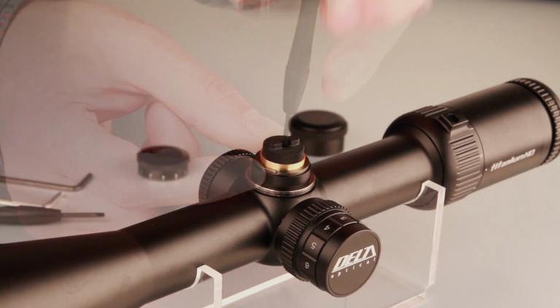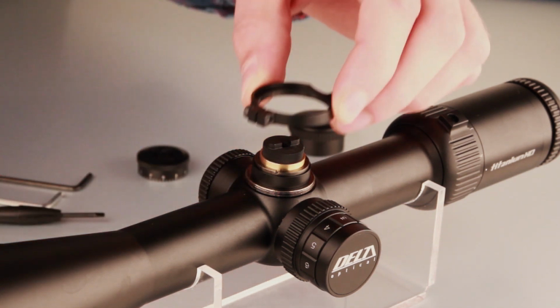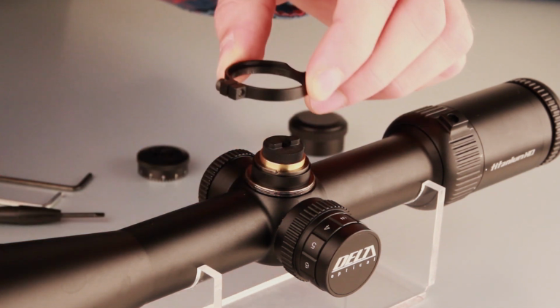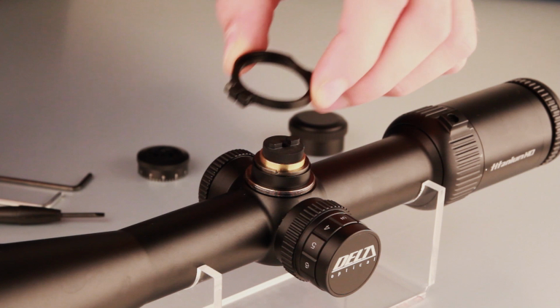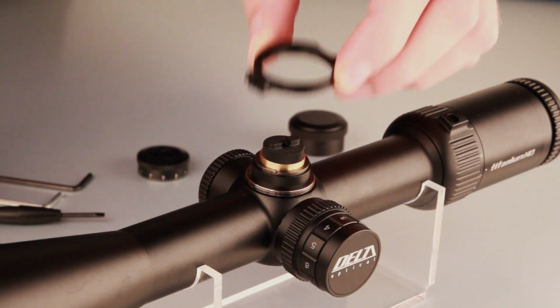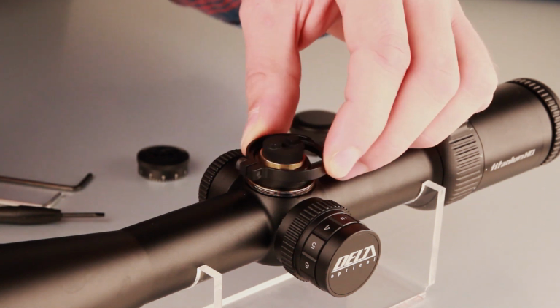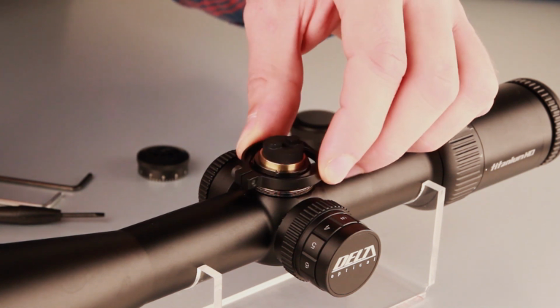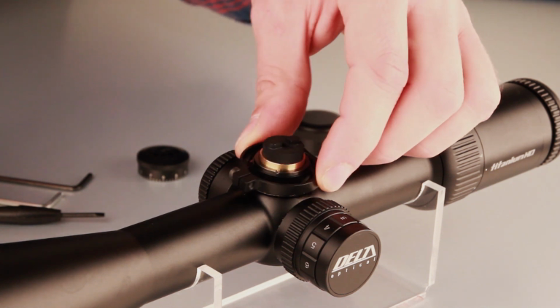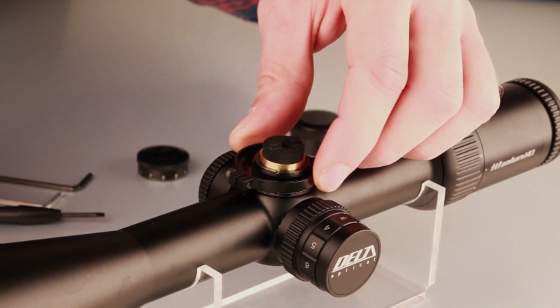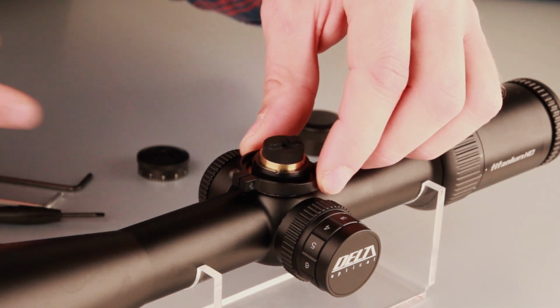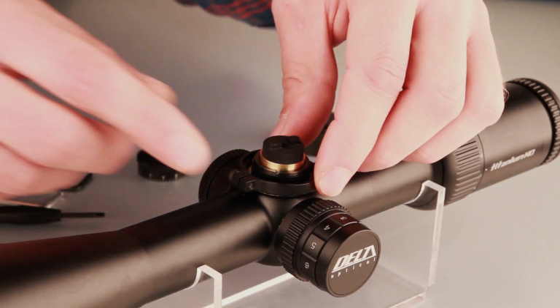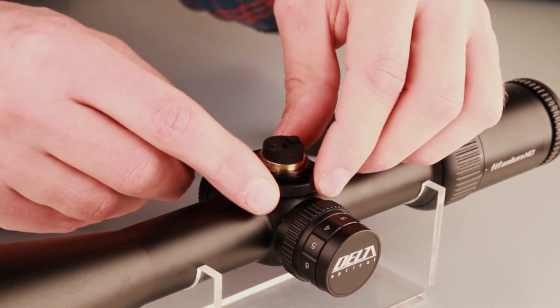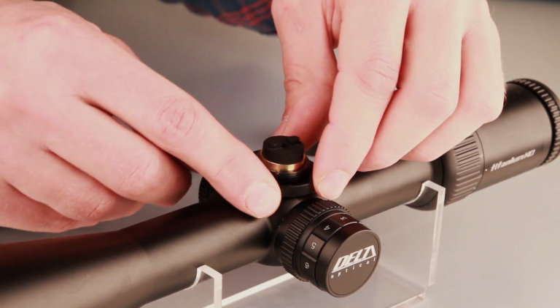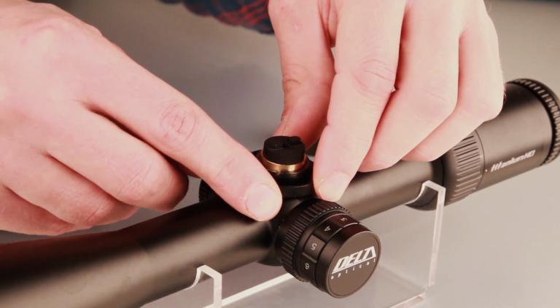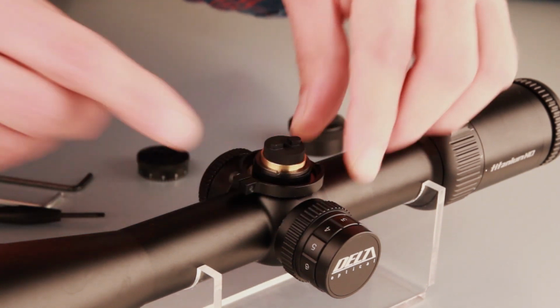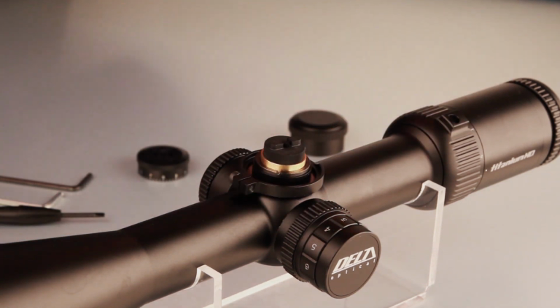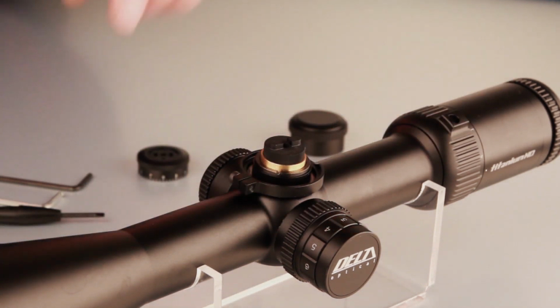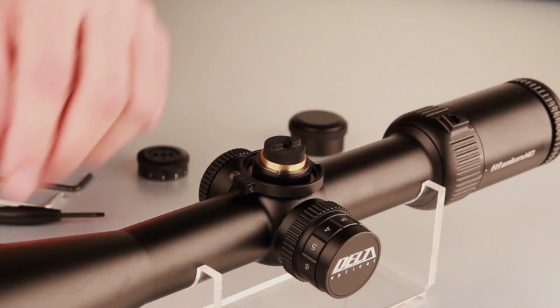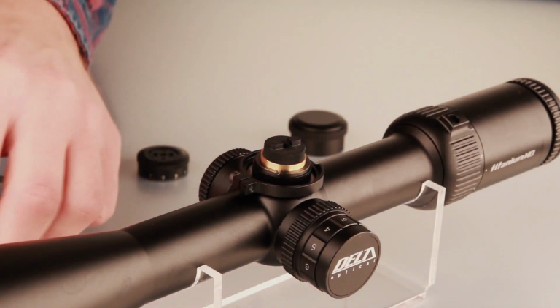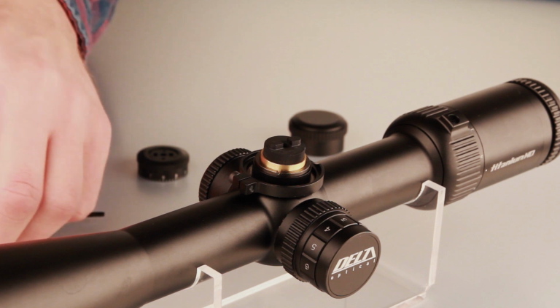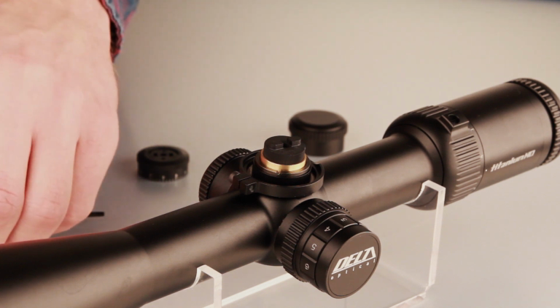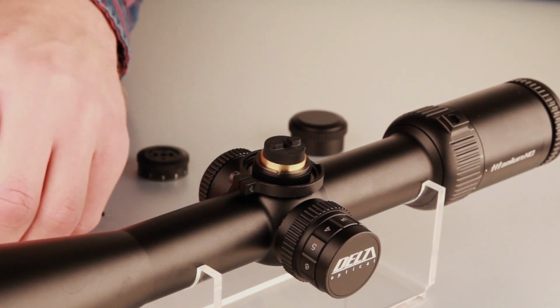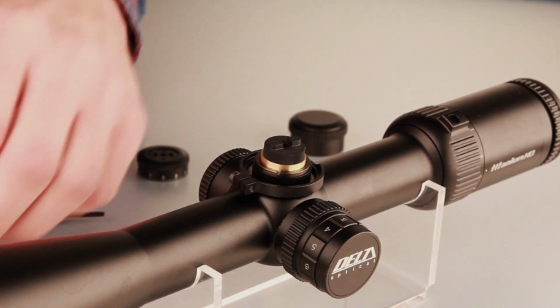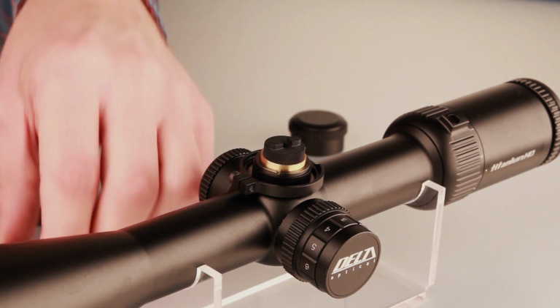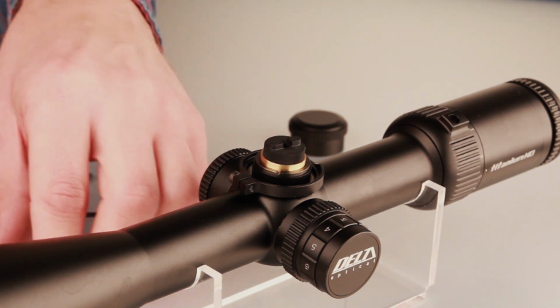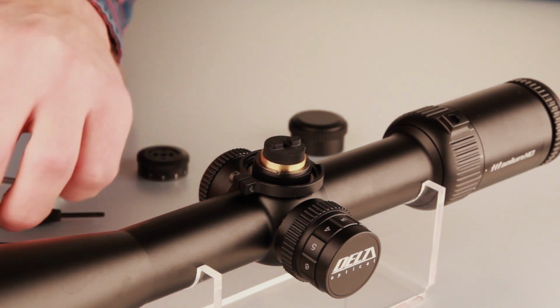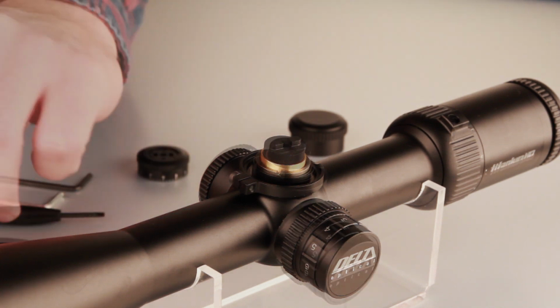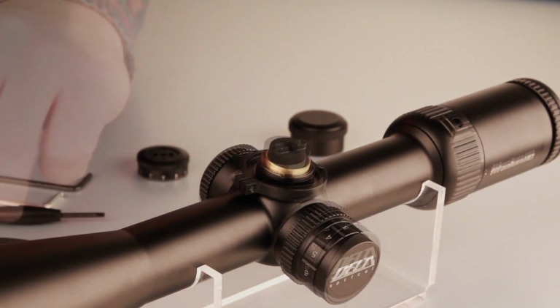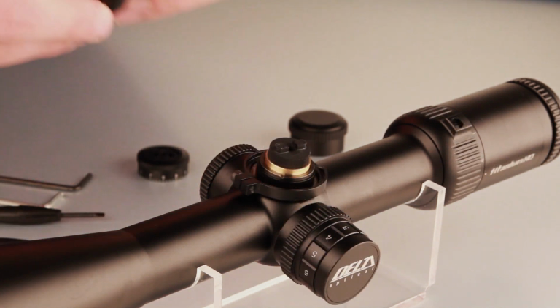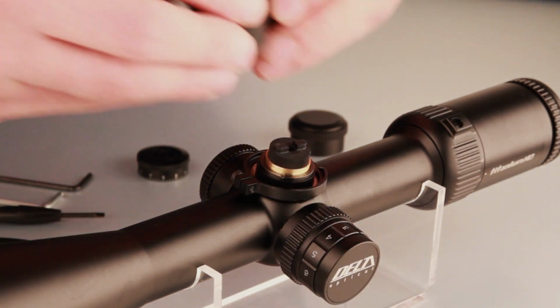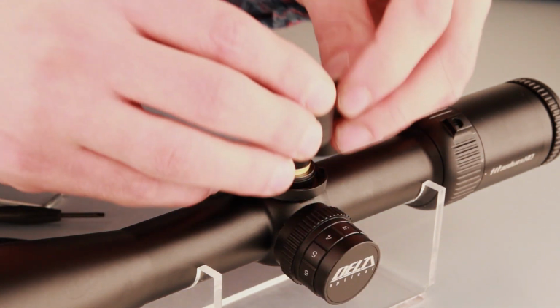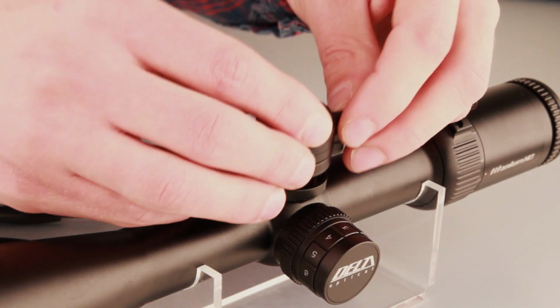Install the zero lock ring with the groove facing upwards. Do not tighten the screw yet. The proper ring position should be set after the turret has been mounted and the markers set.